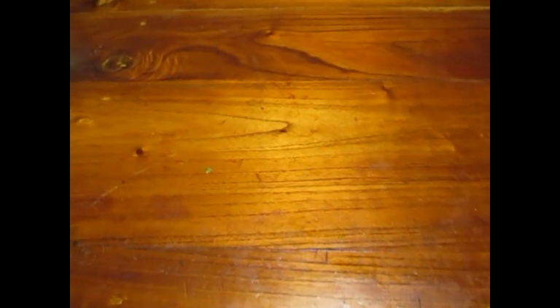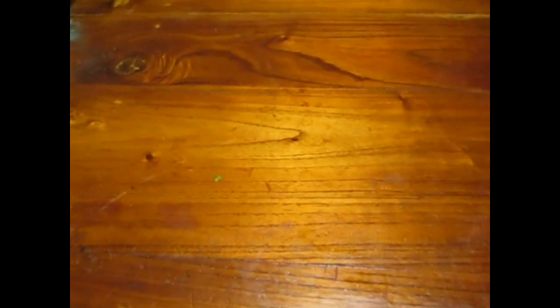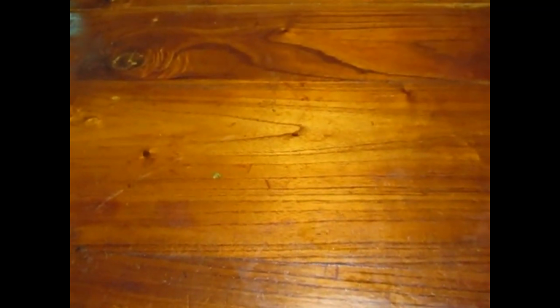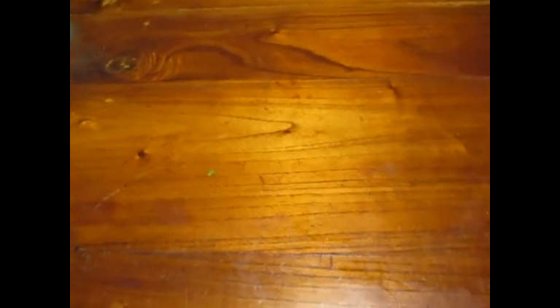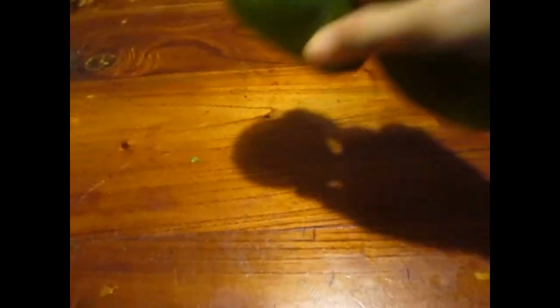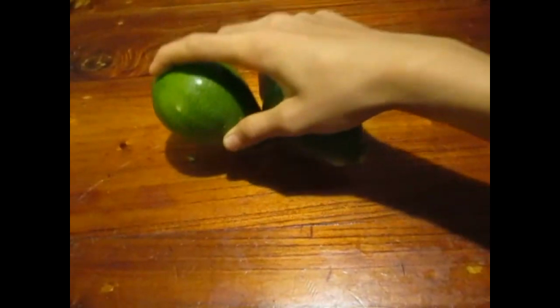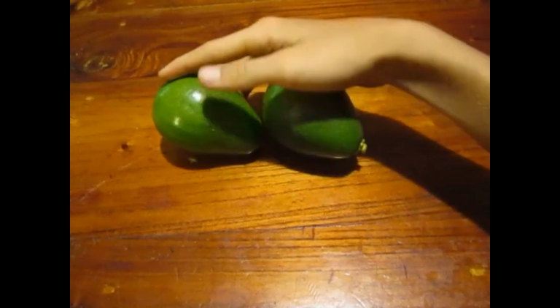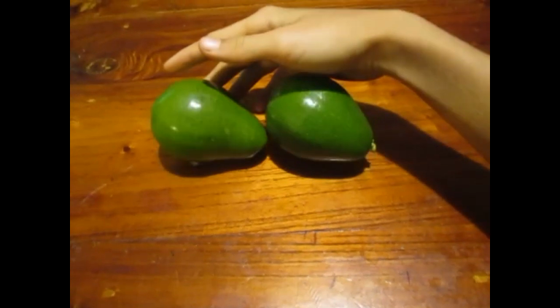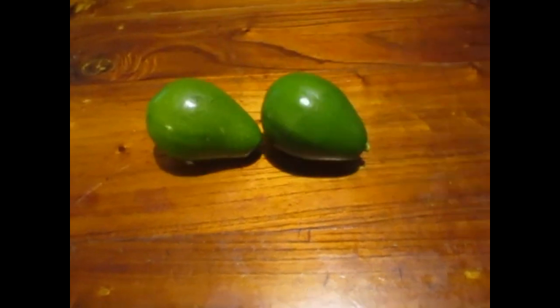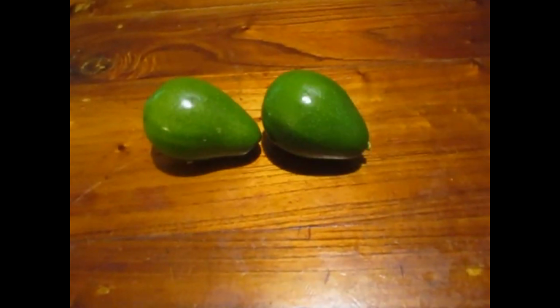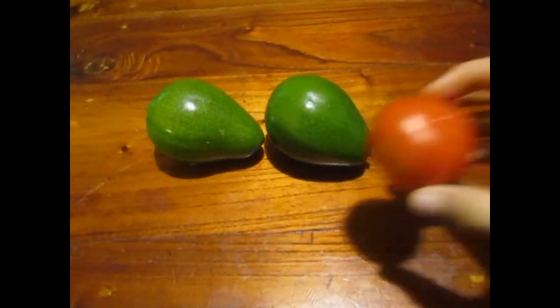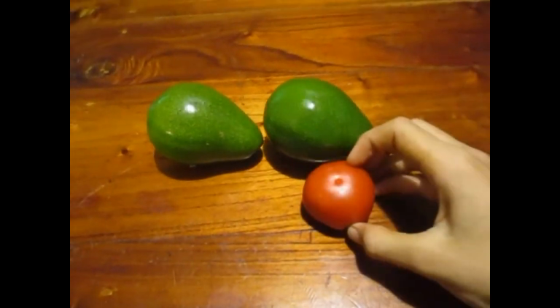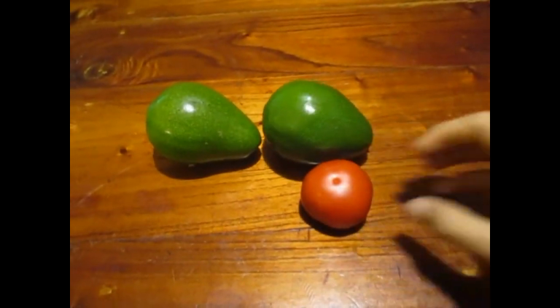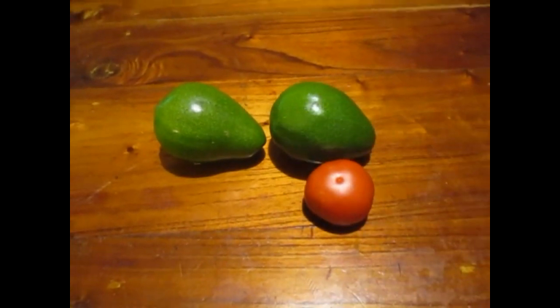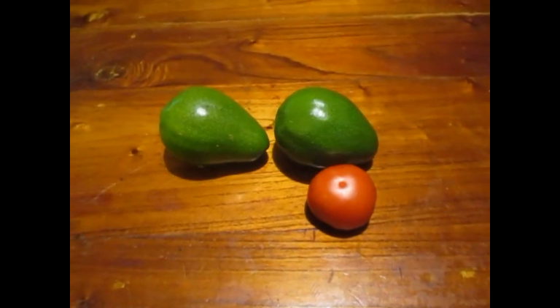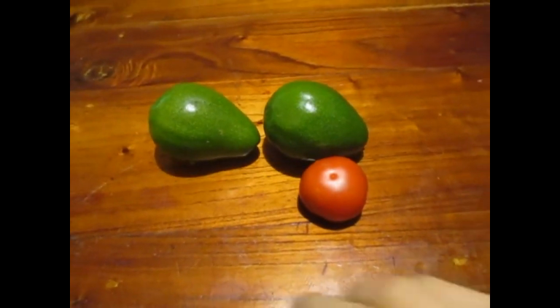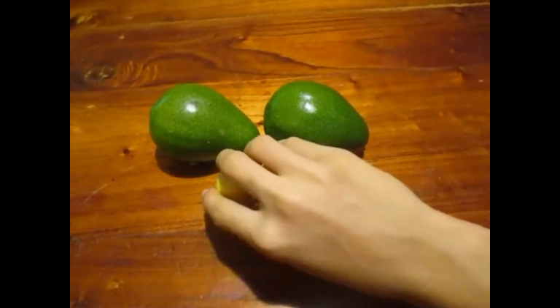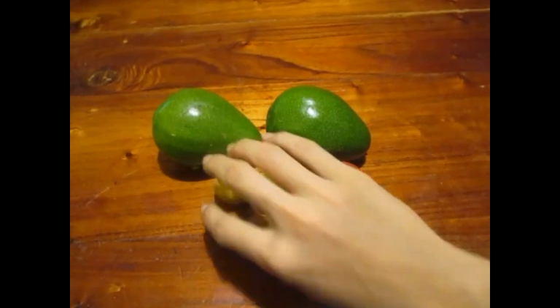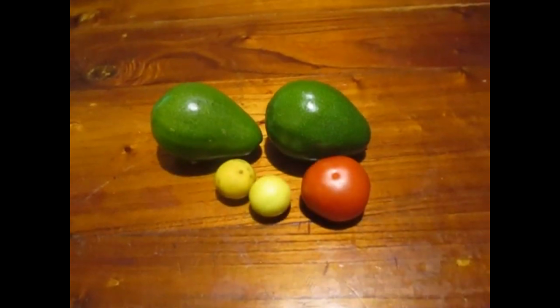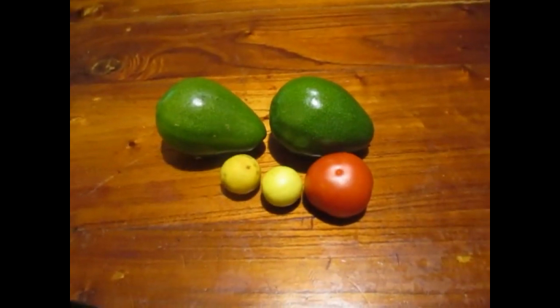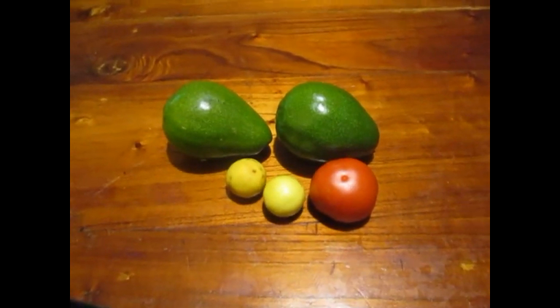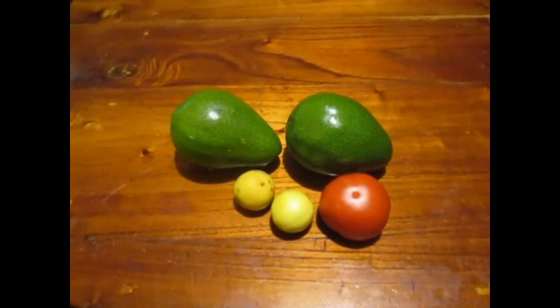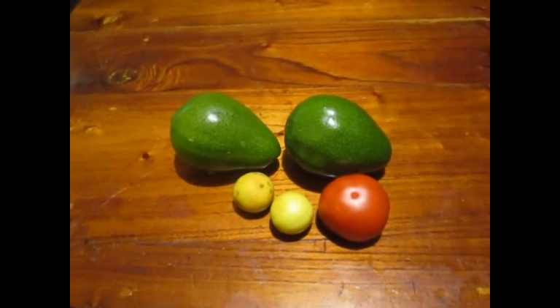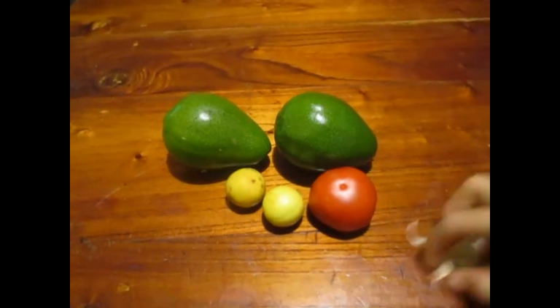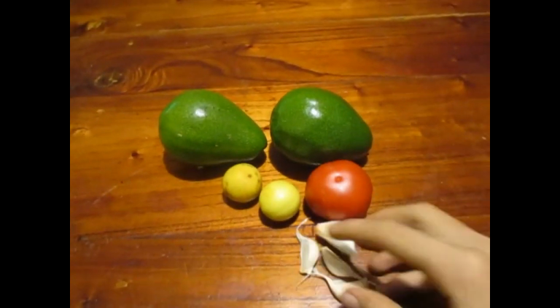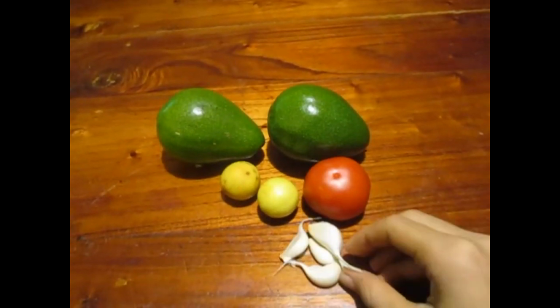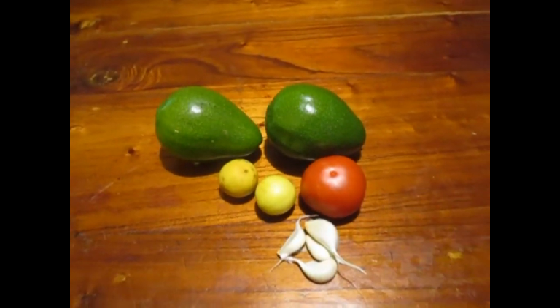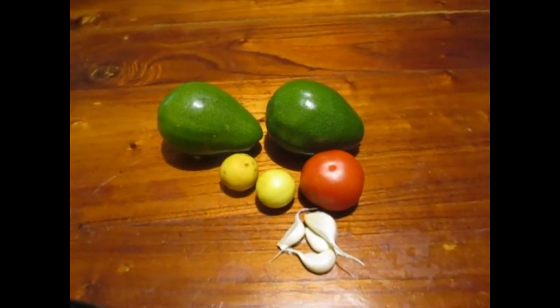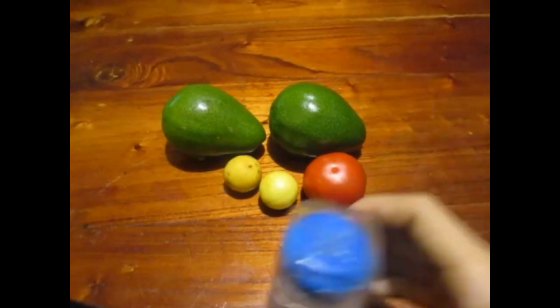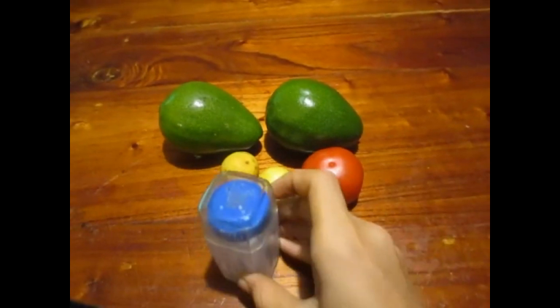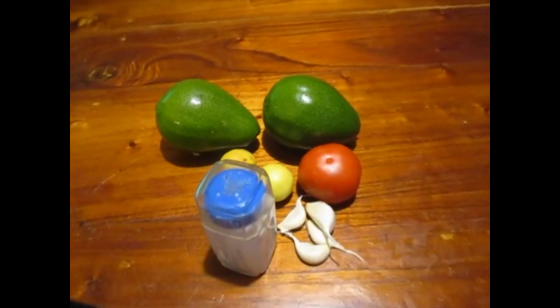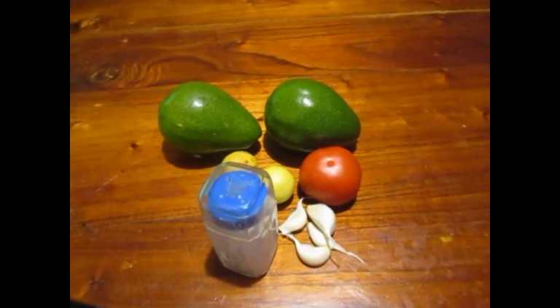We will need two big avocados, one tomato, the juice of two lemons, some garlic cloves, salt, and pepper.